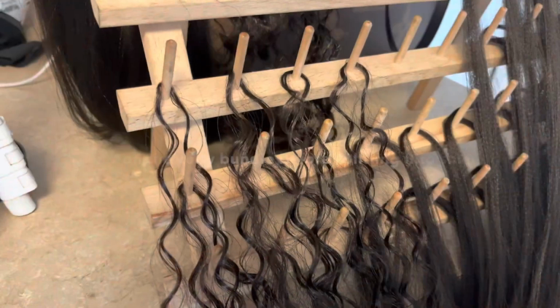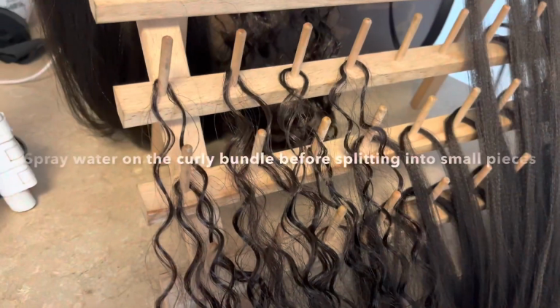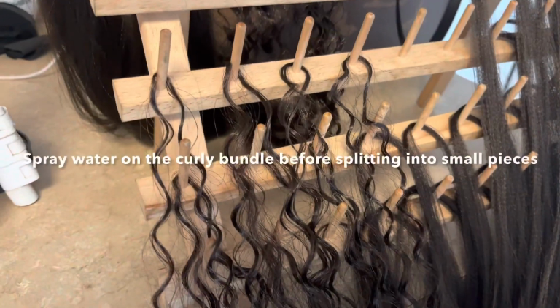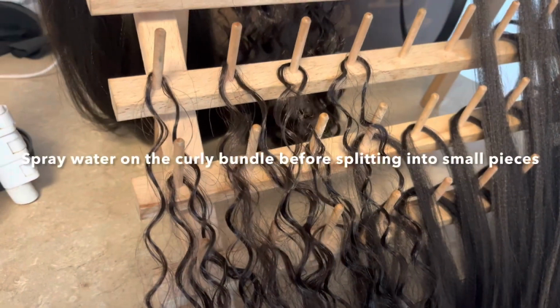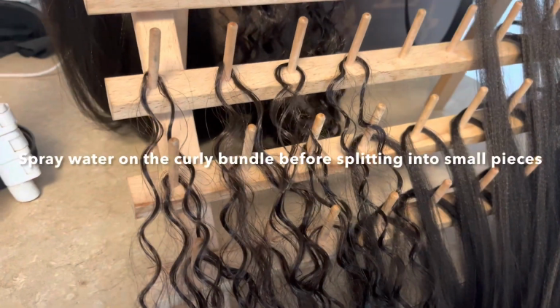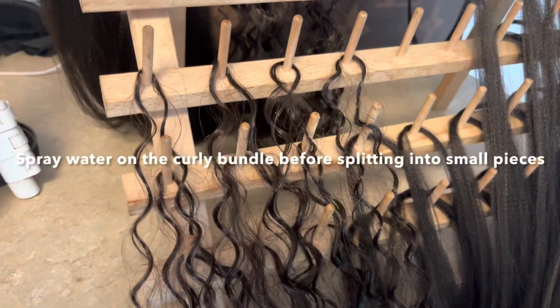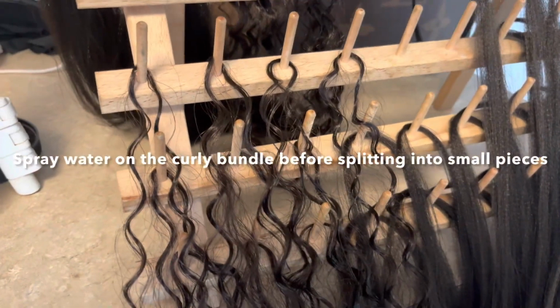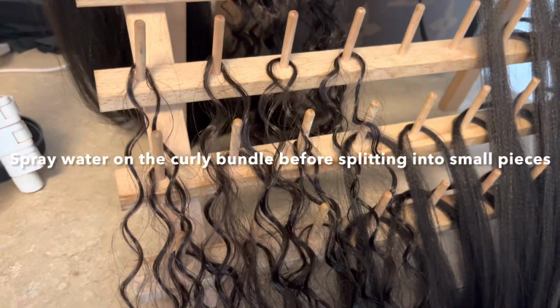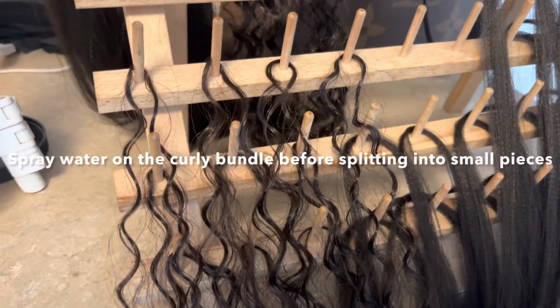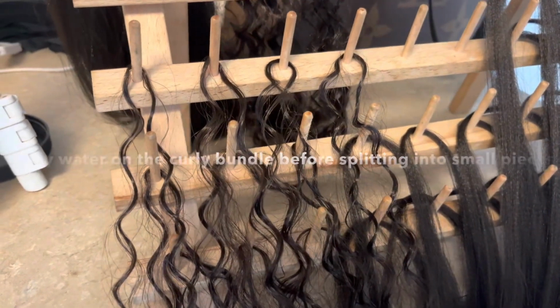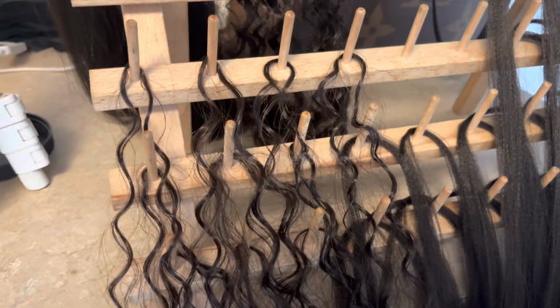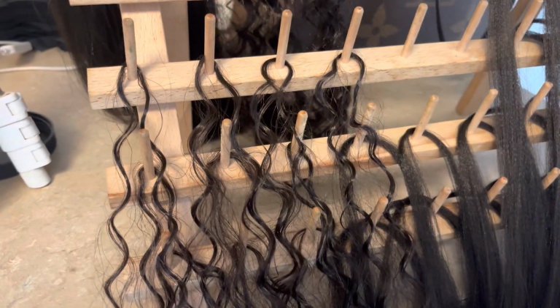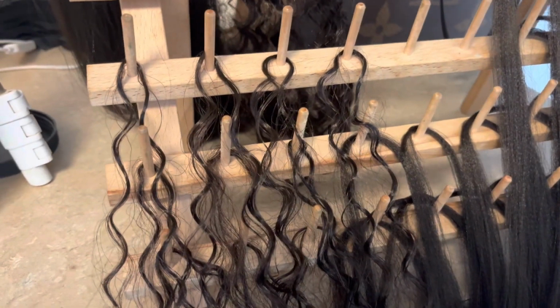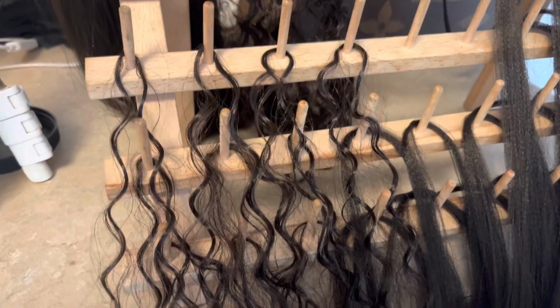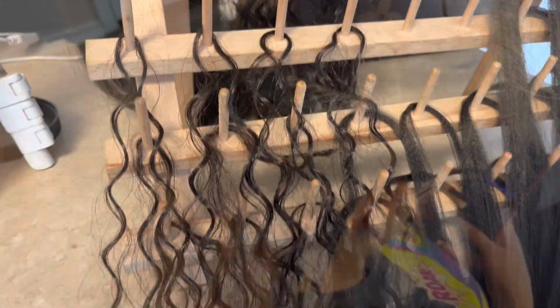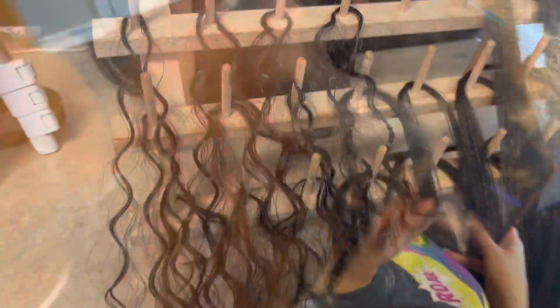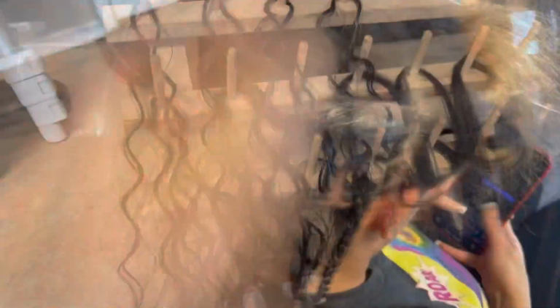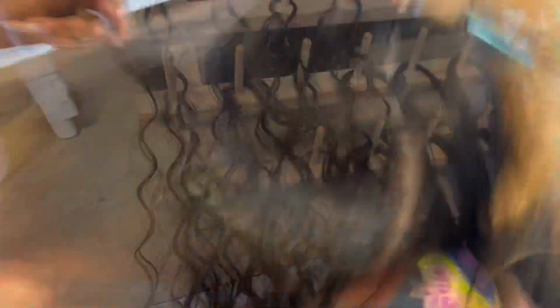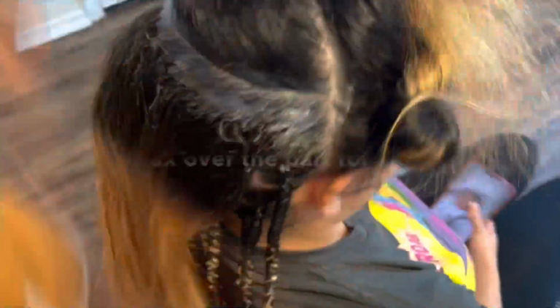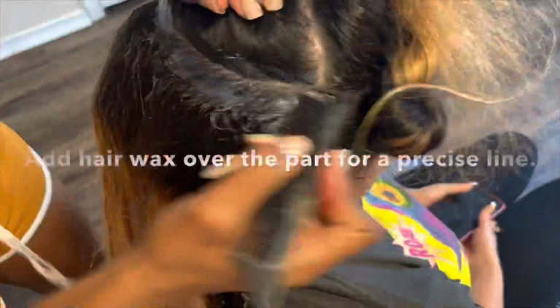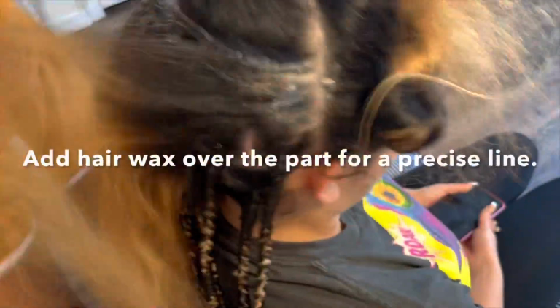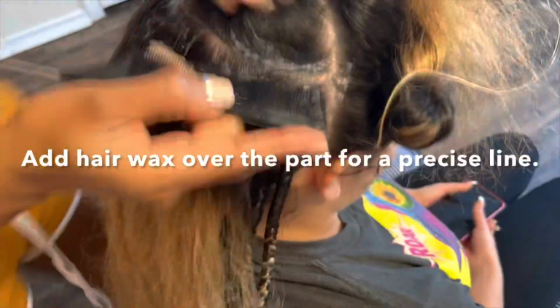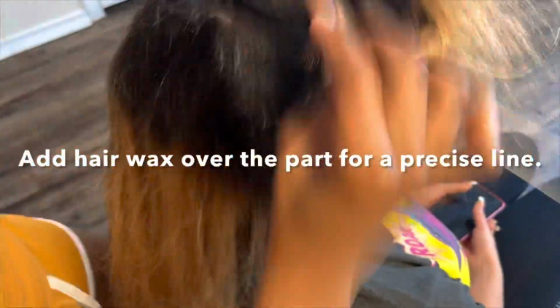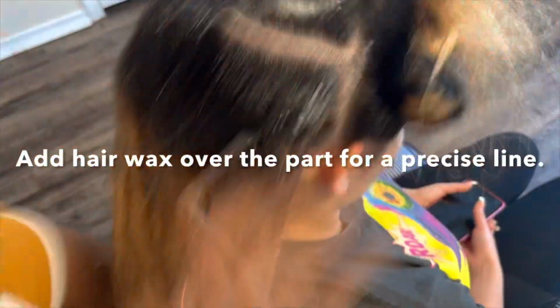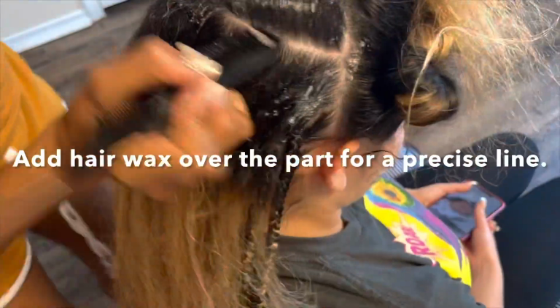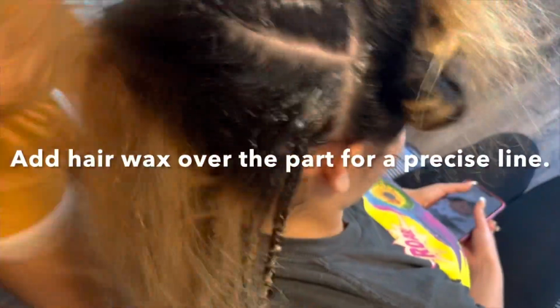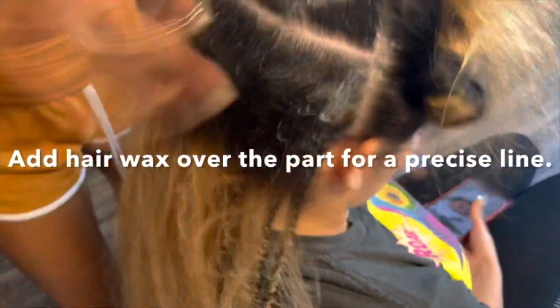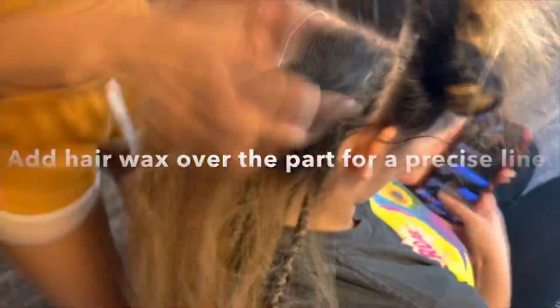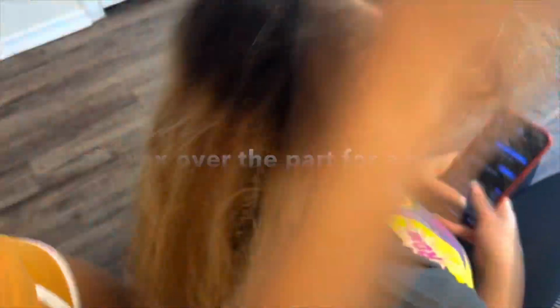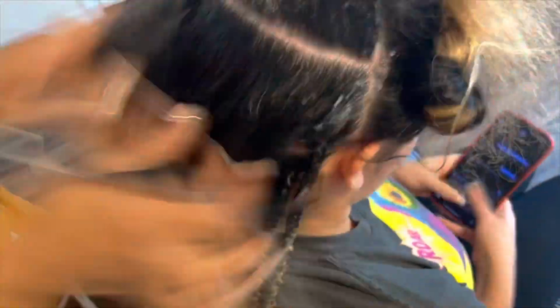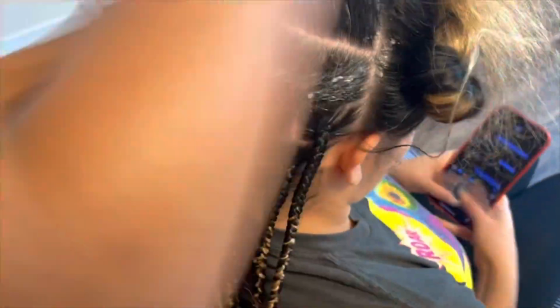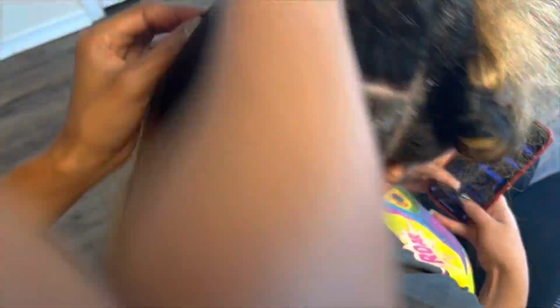Then you want to put your curly pieces on there. You really want to split these up really small. You don't want big bulky pieces because then your braids are going to be bulky.